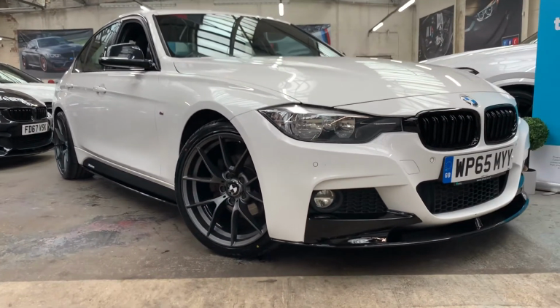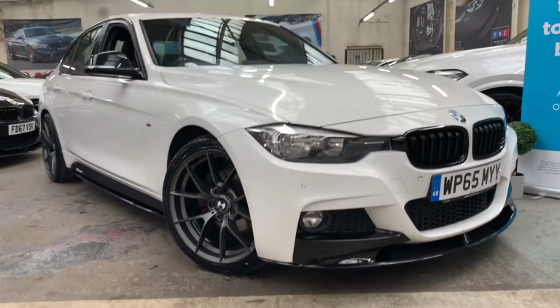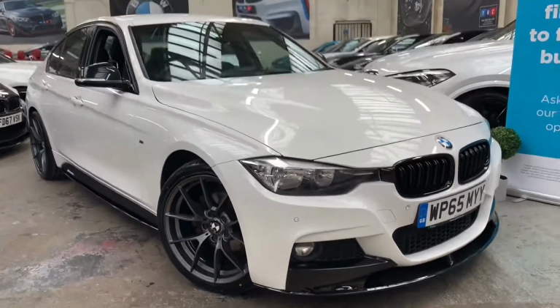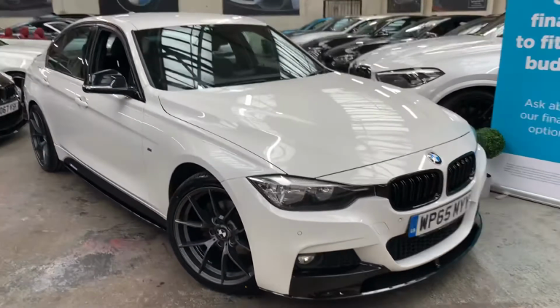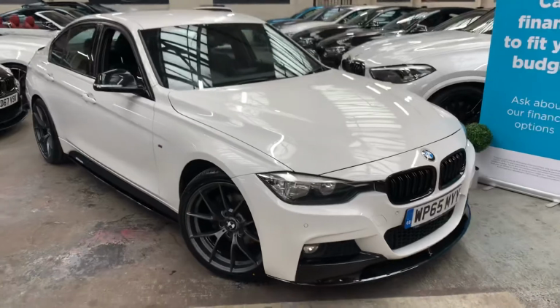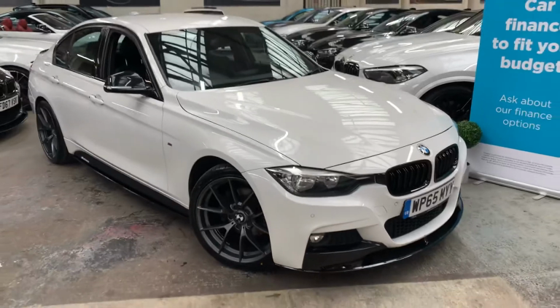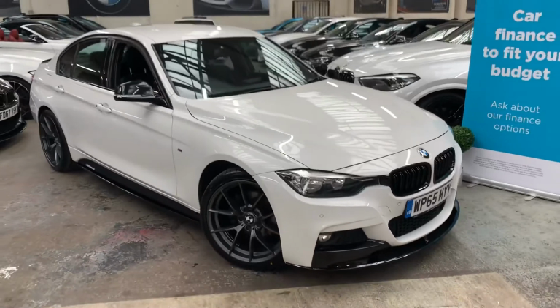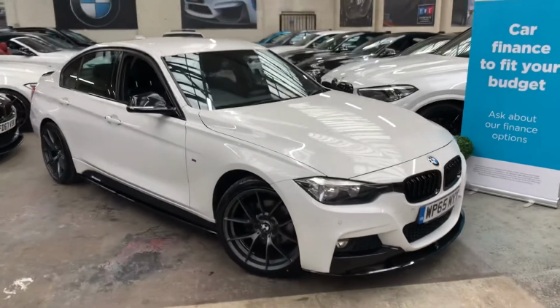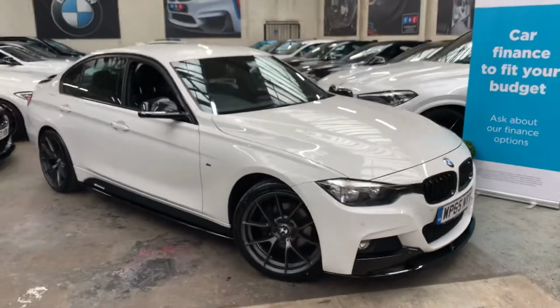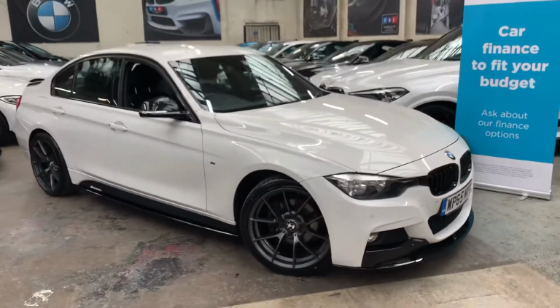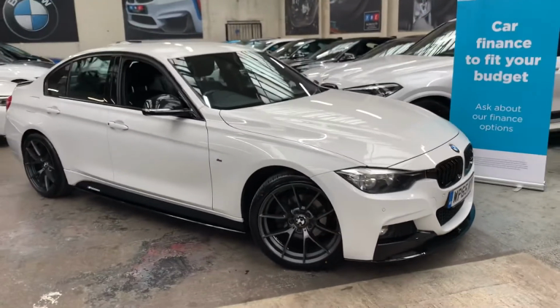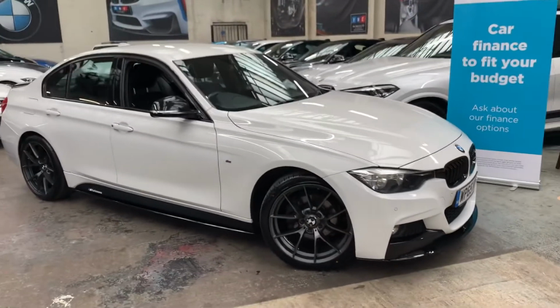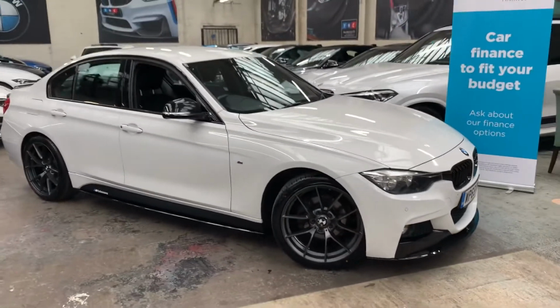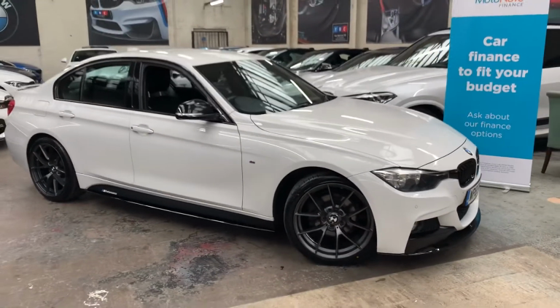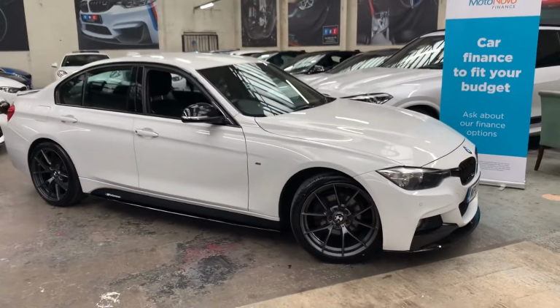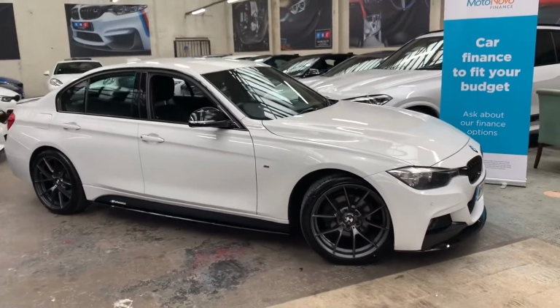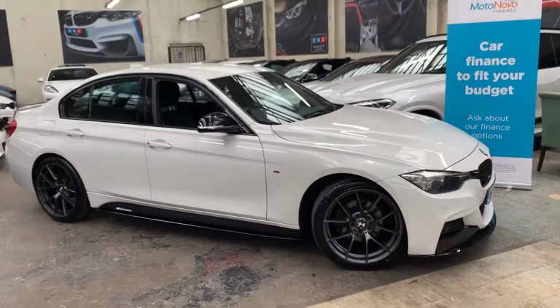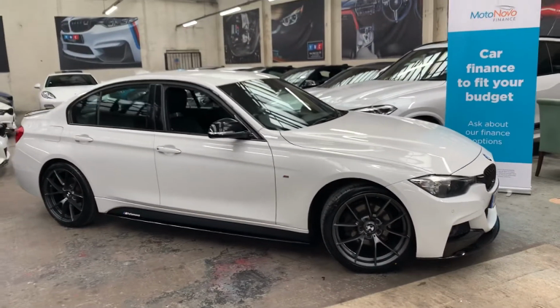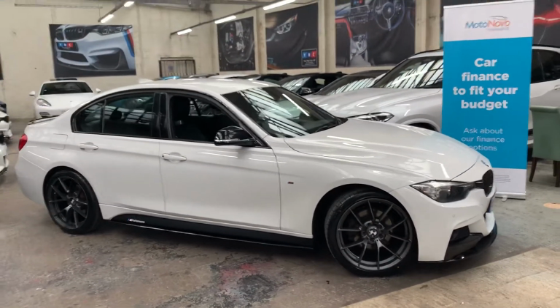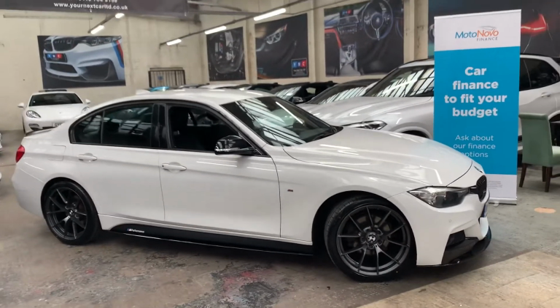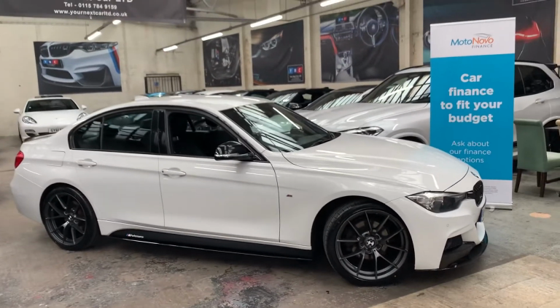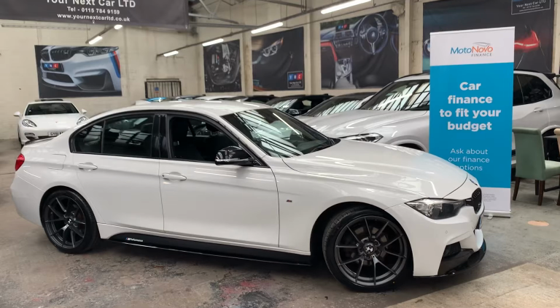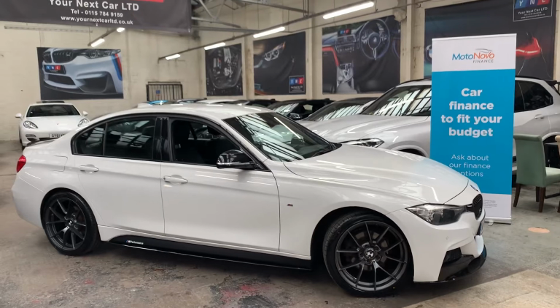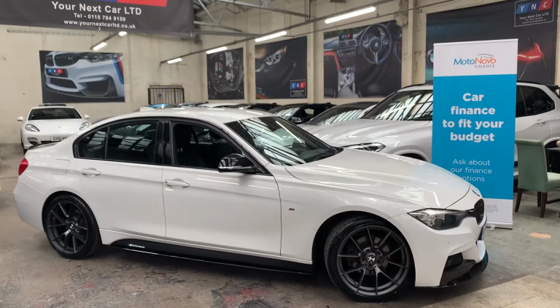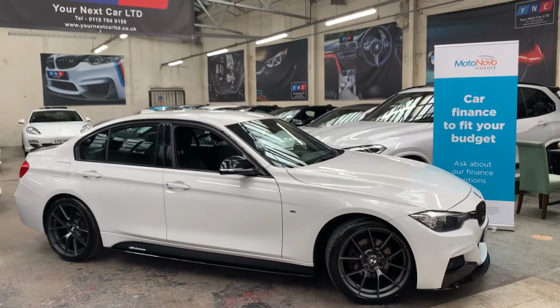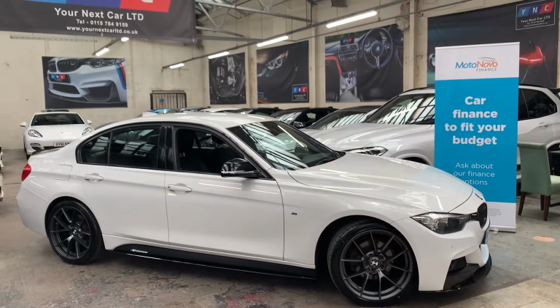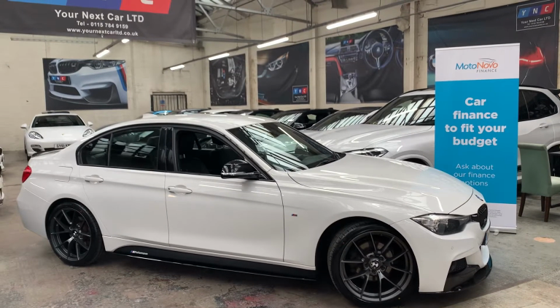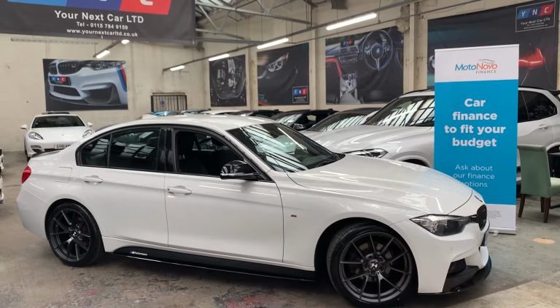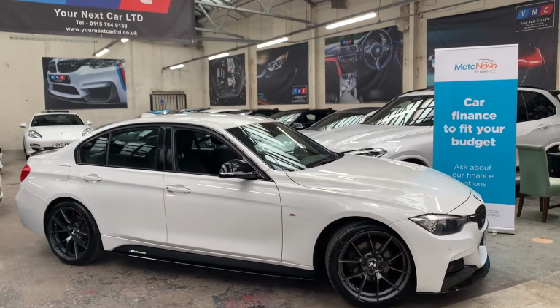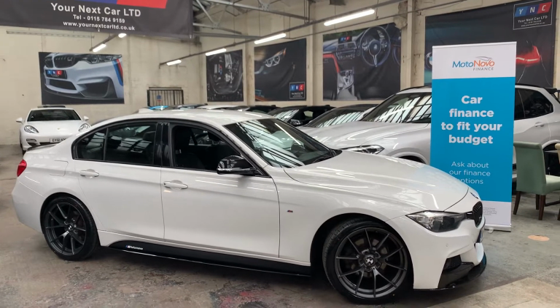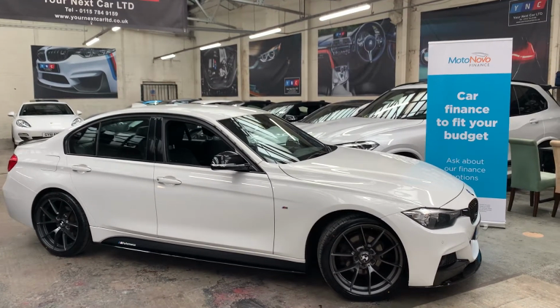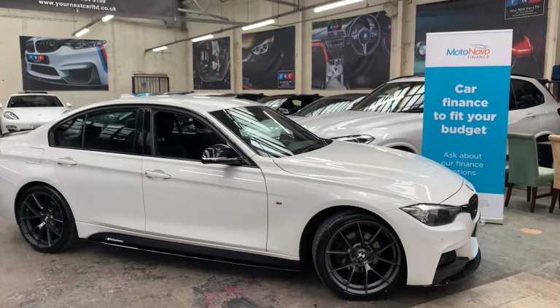Gloss black mirrors, 19 inch CS style frozen grey alloys which really do set the car off. Staggered so wider fitment to the rear, and brand new tyres.